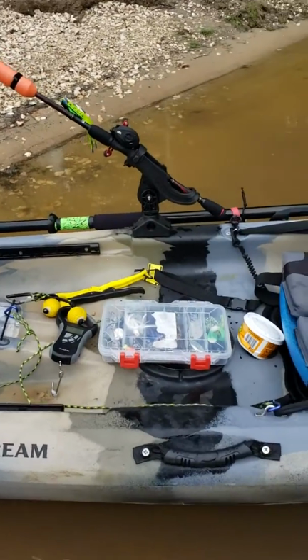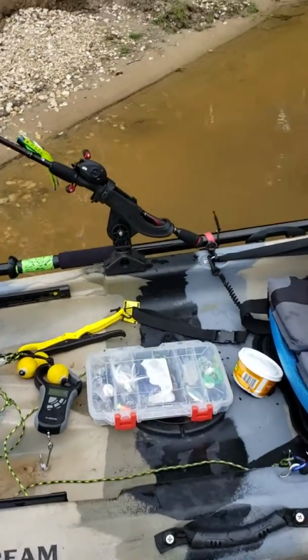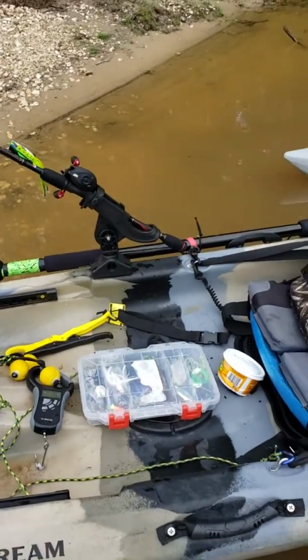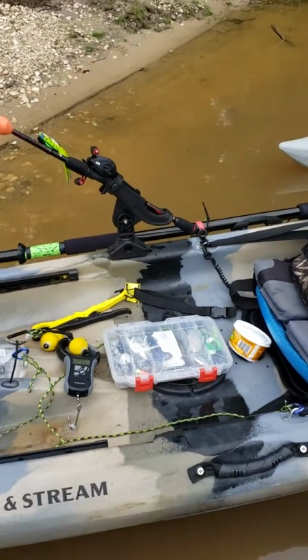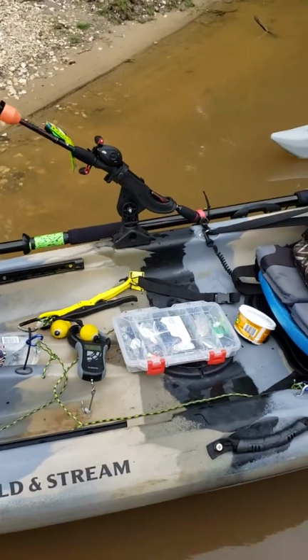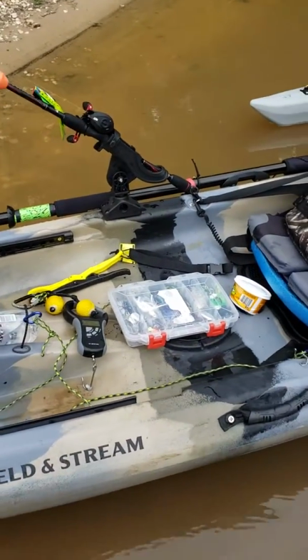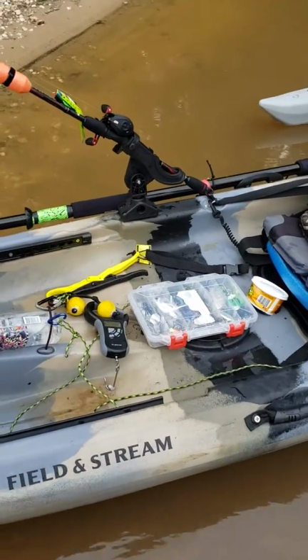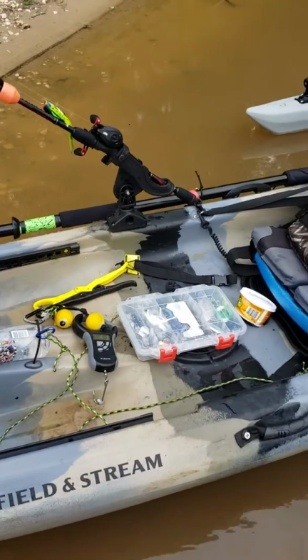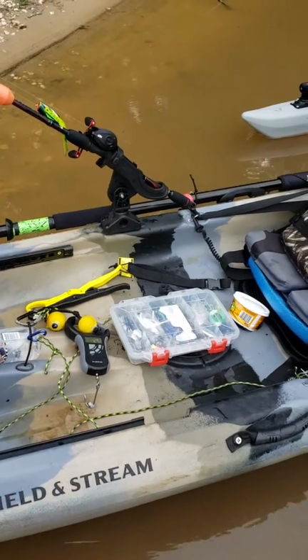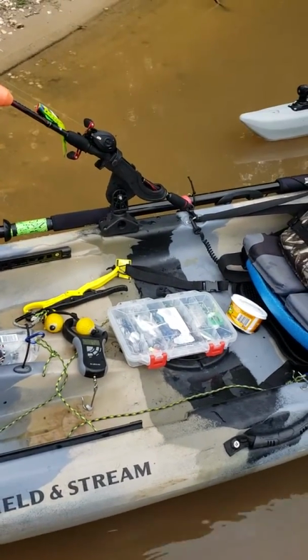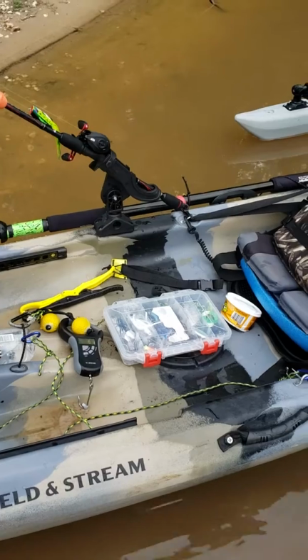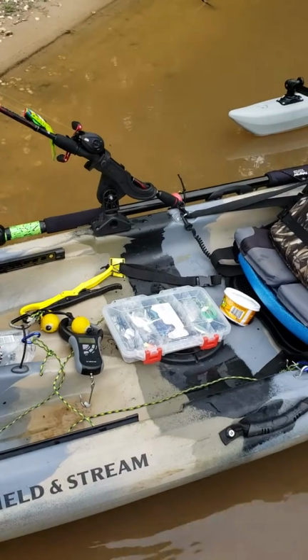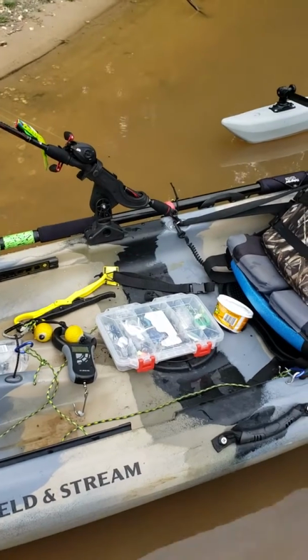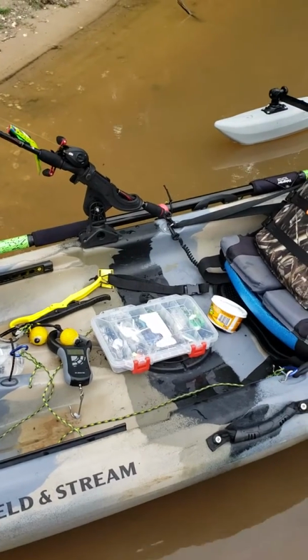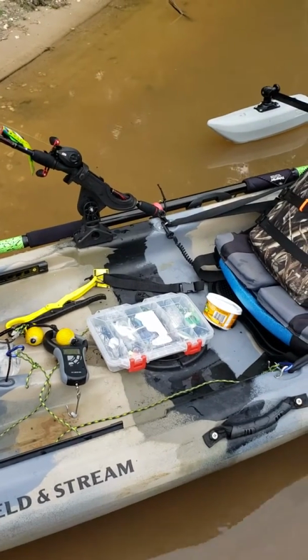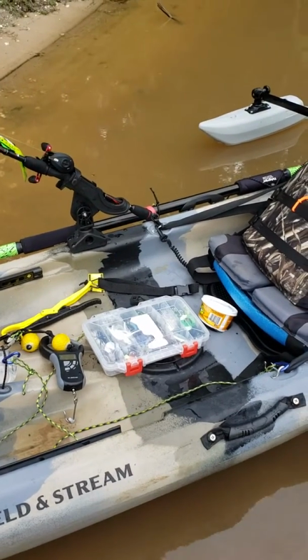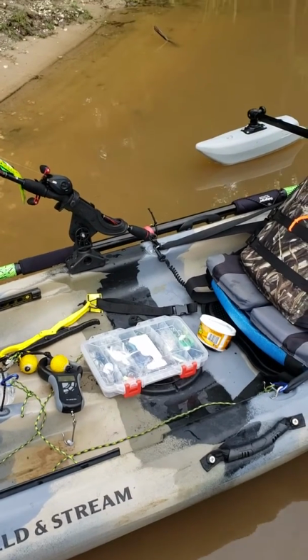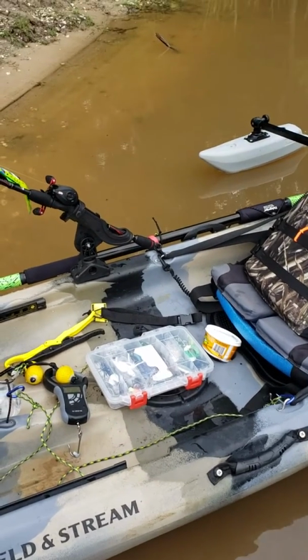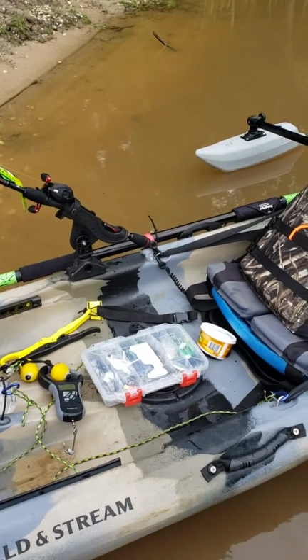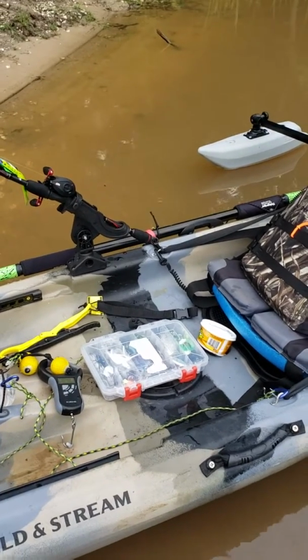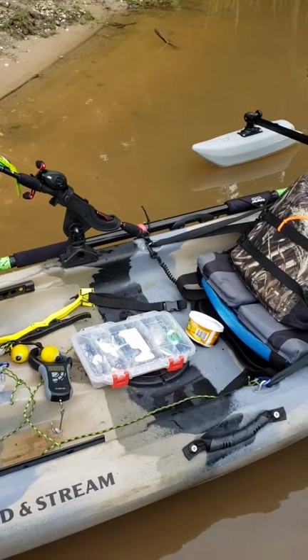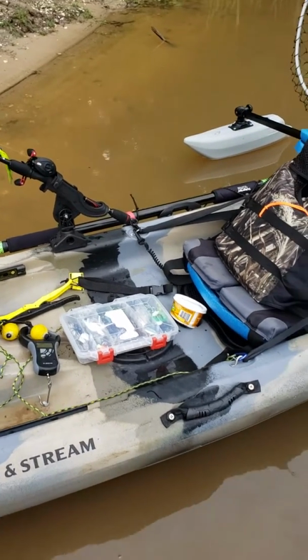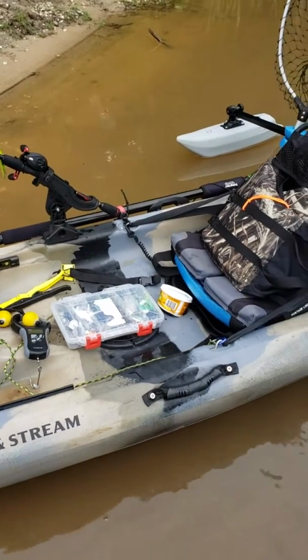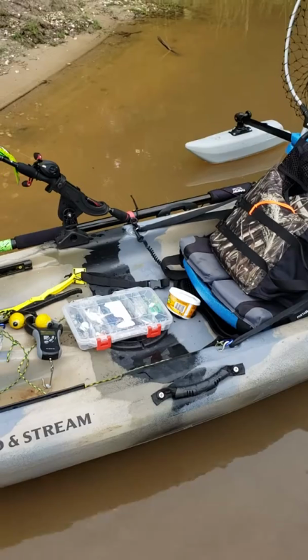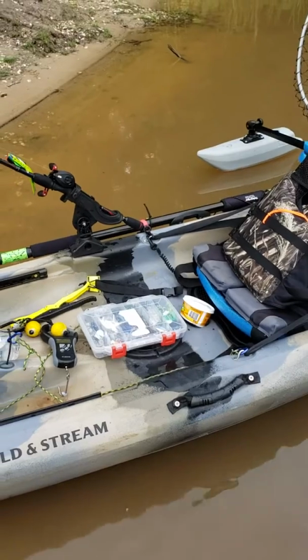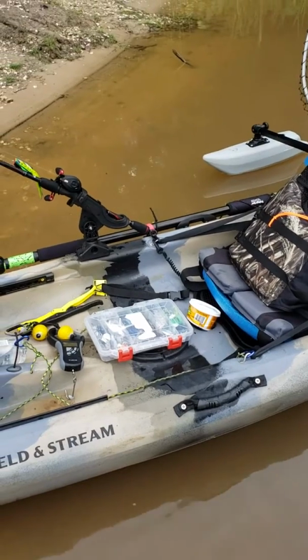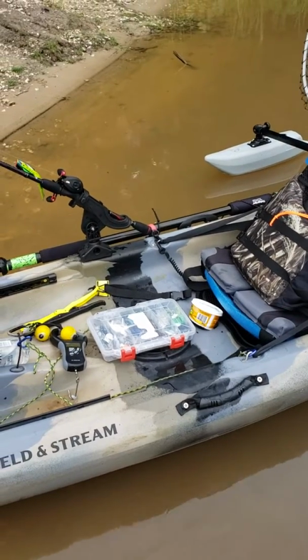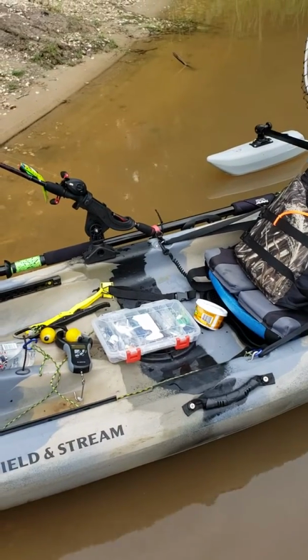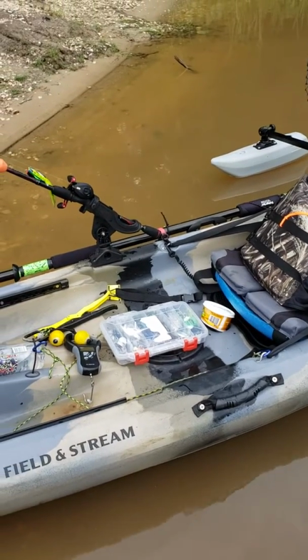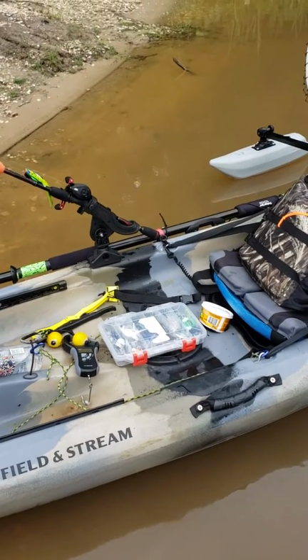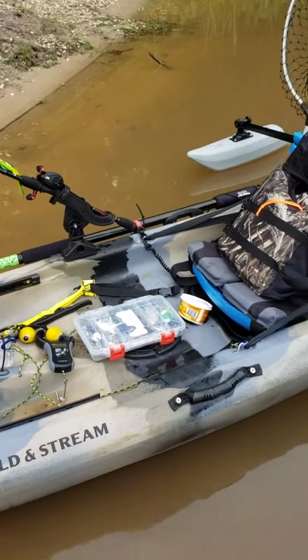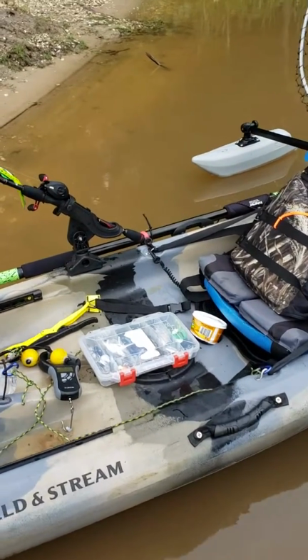I mounted a little small tackle box with basically everything I use each time I fish. I put Velcro on the little tackle box and Velcro on the little lid.